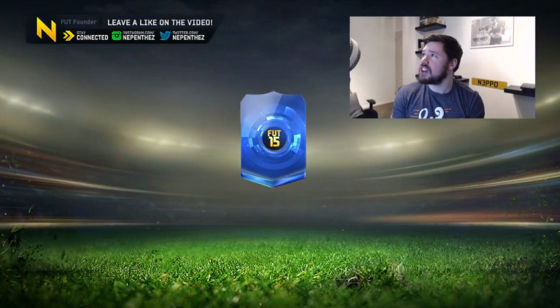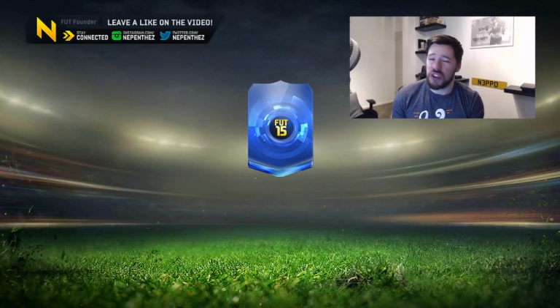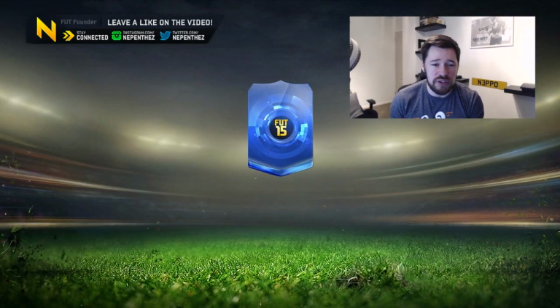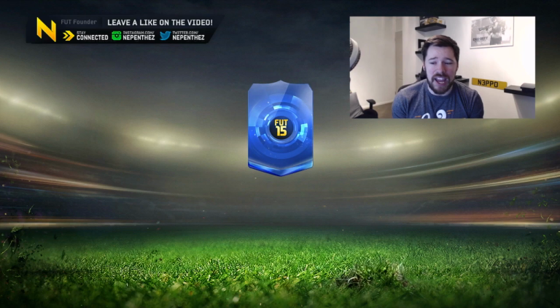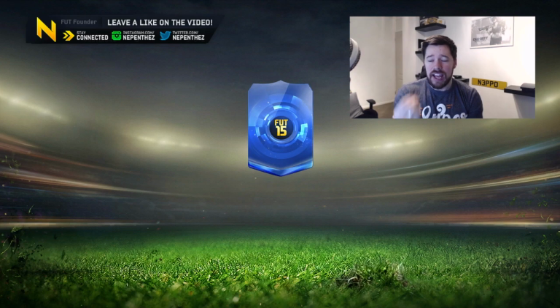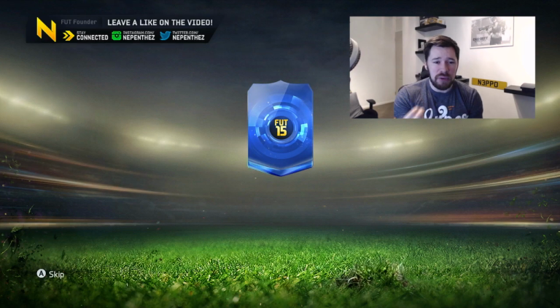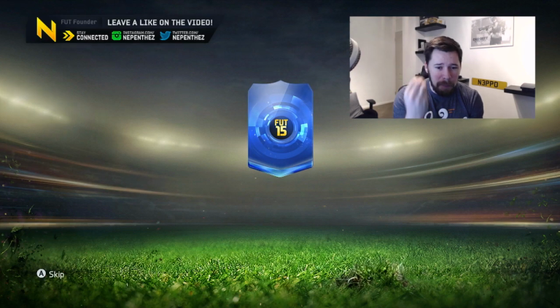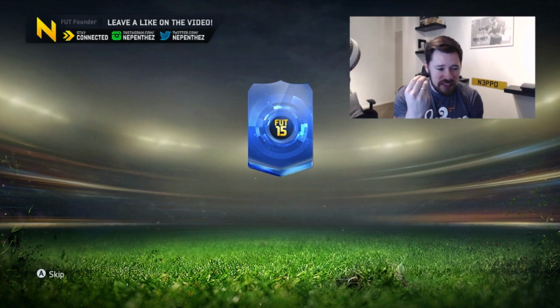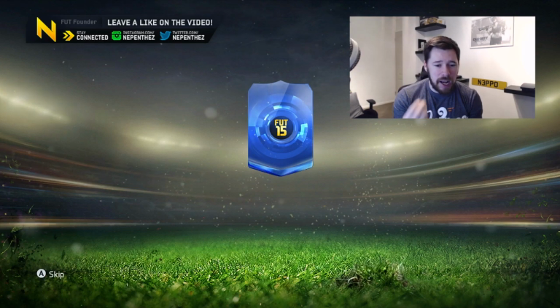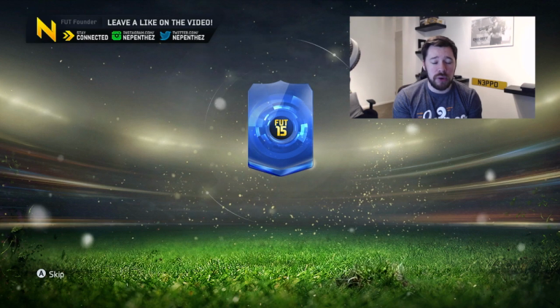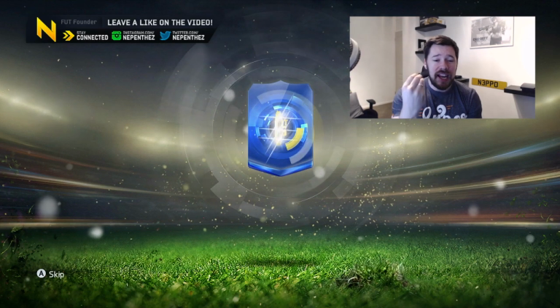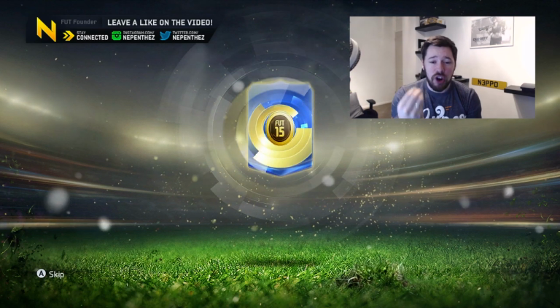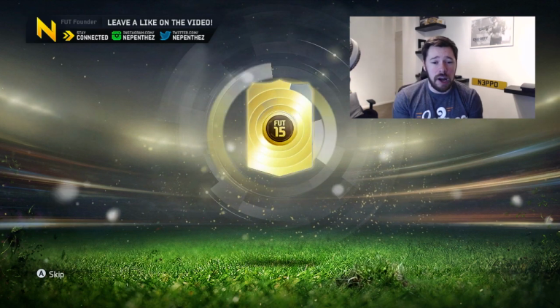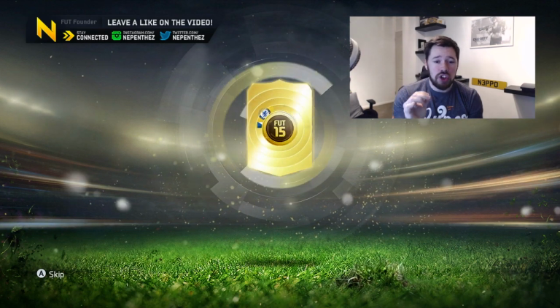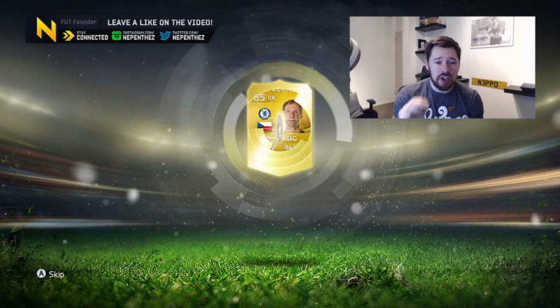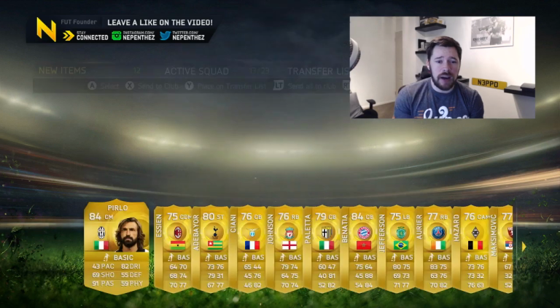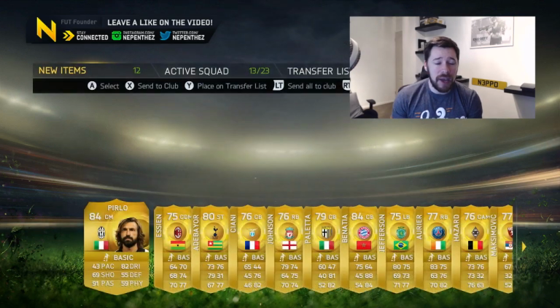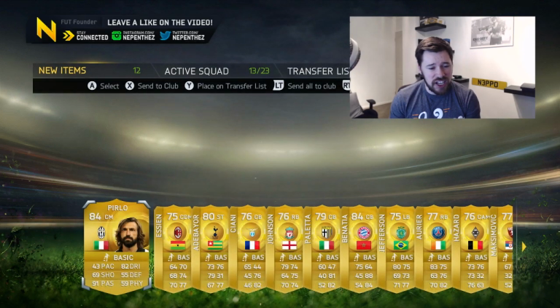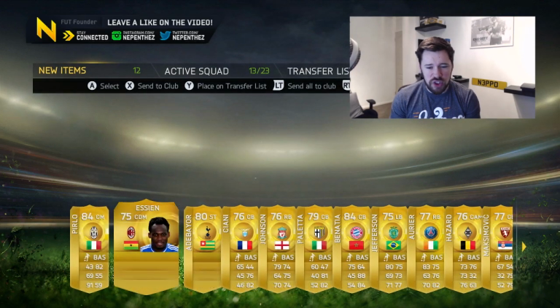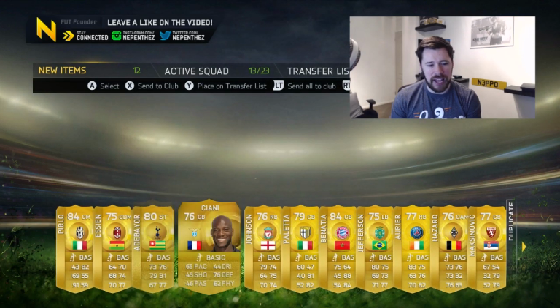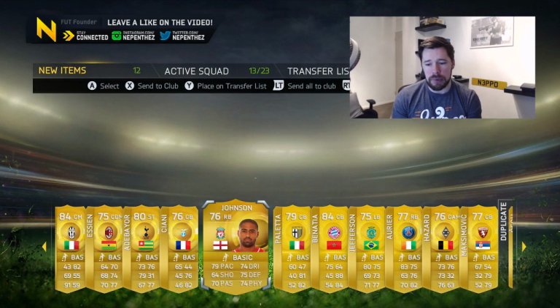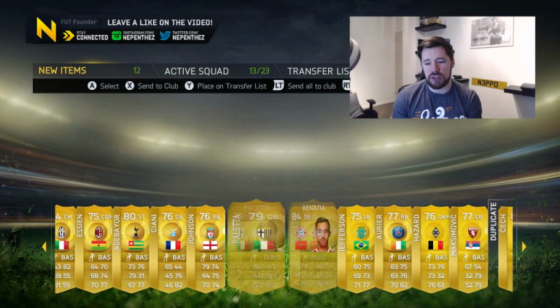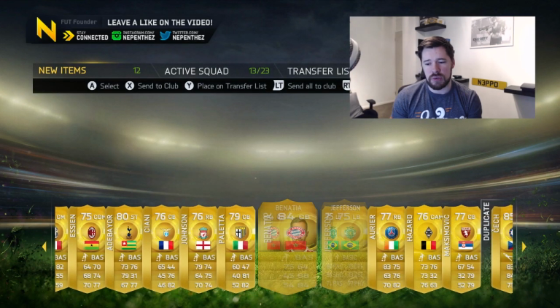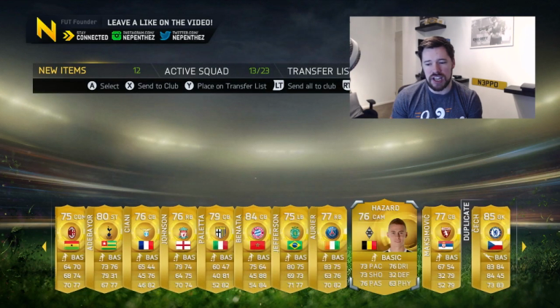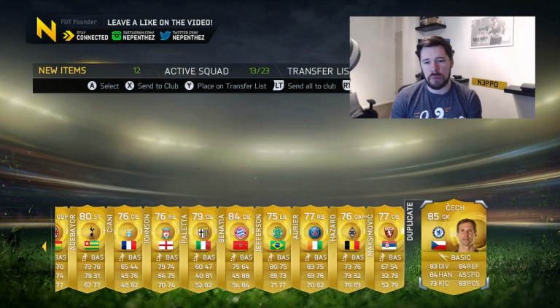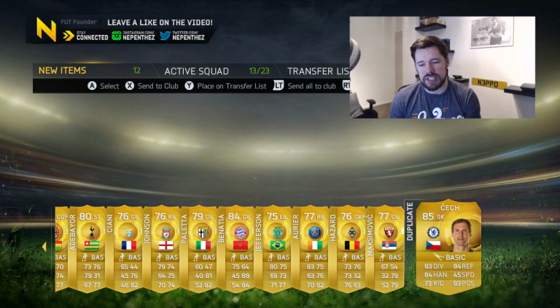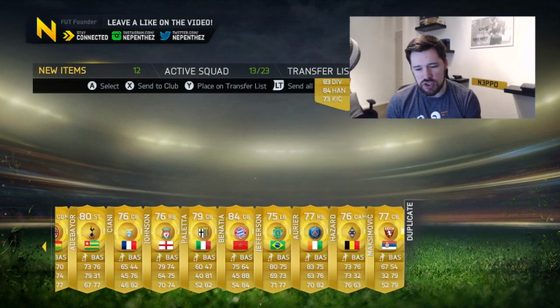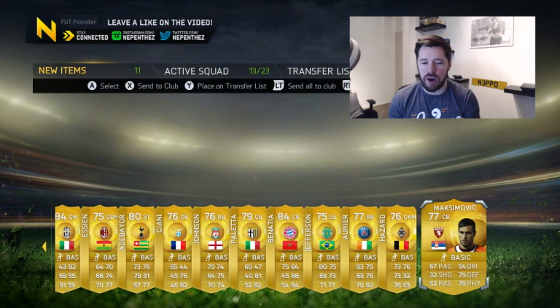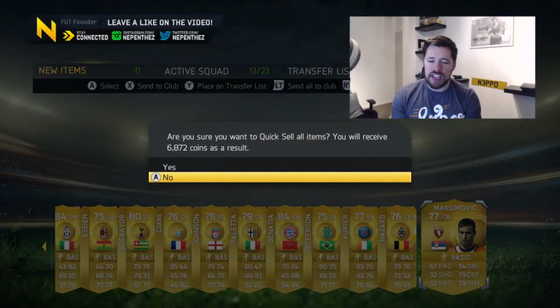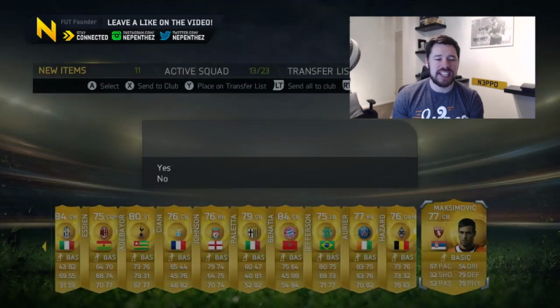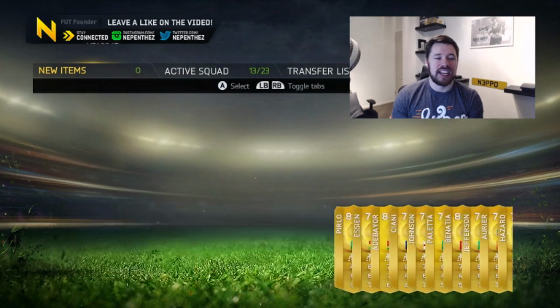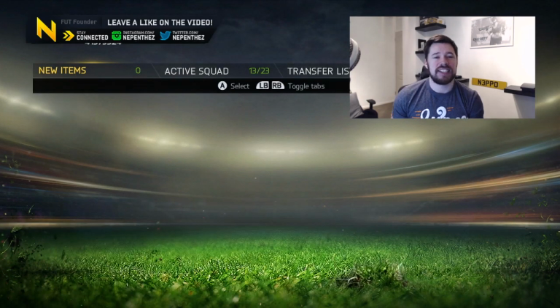32,000 remain. Can we get back to back blues? EA hook us up. We get Petr Cech - that's not bad, and Venati are in there as well. Cech is a duplicate, we'll send him to the trade pile.